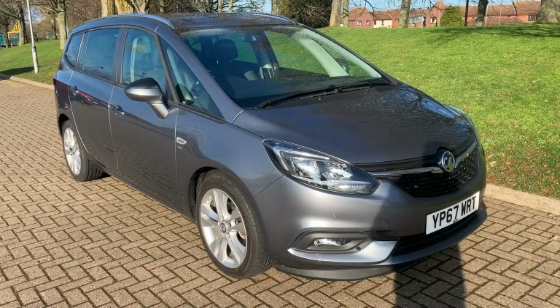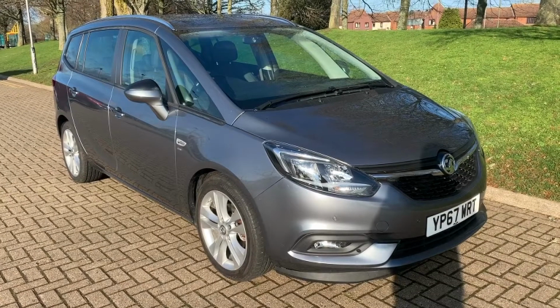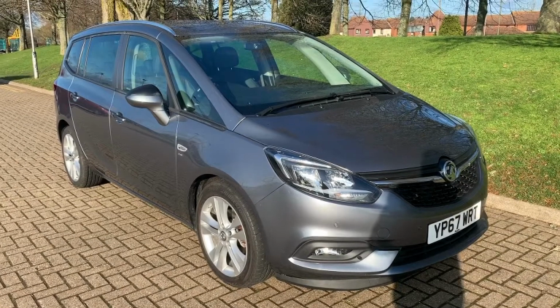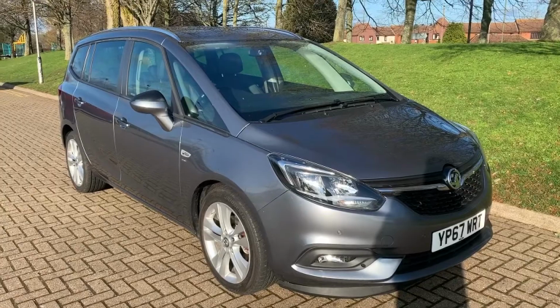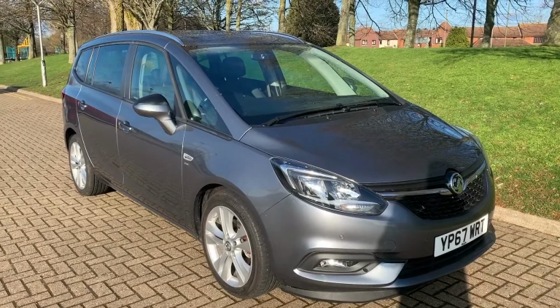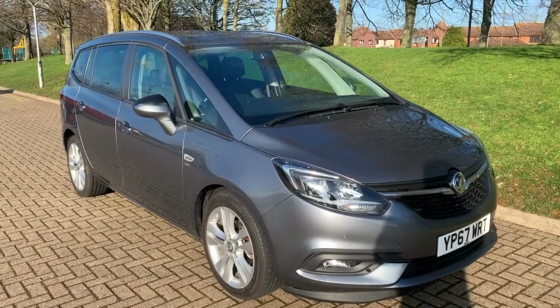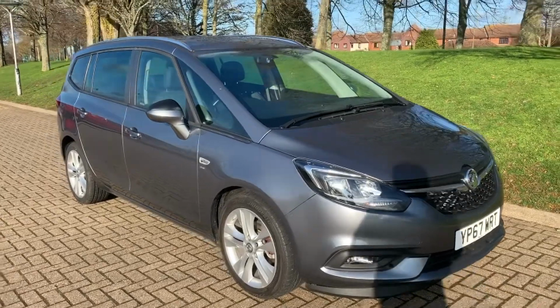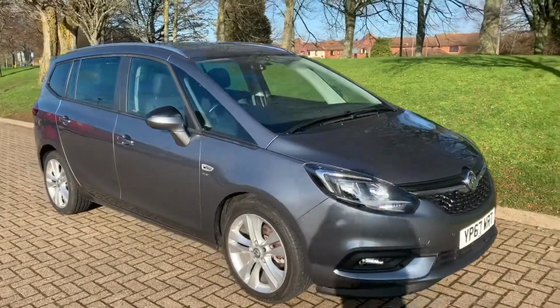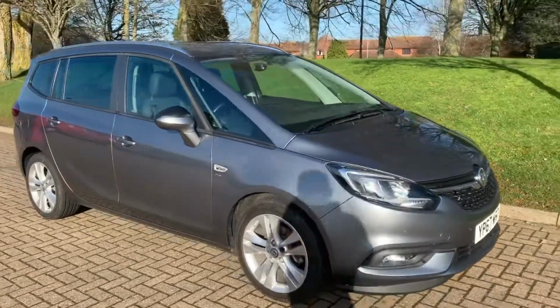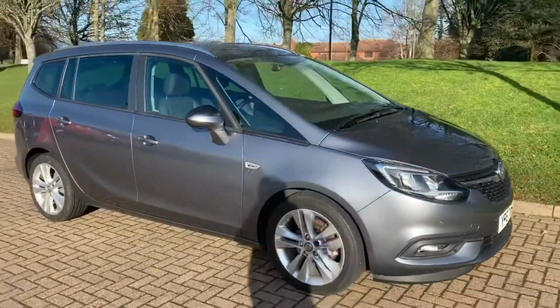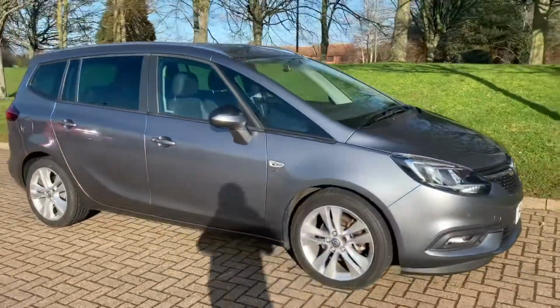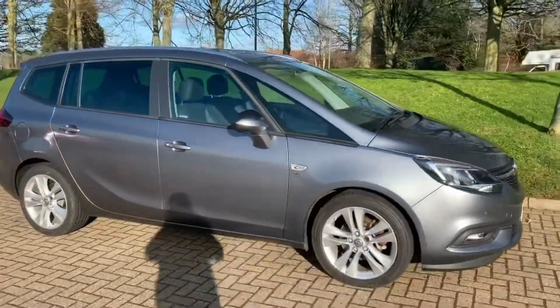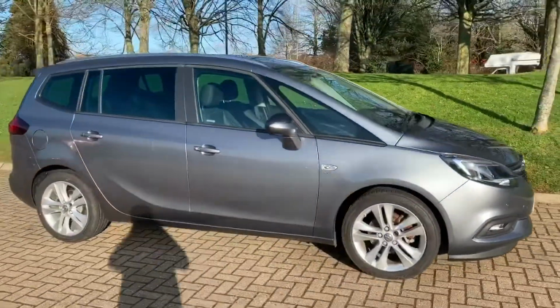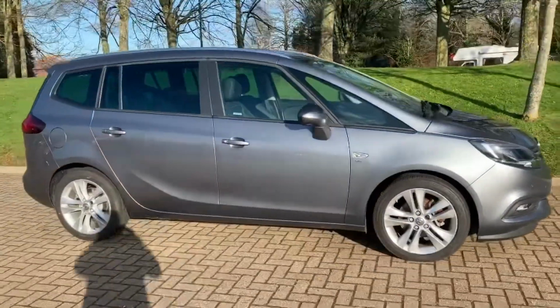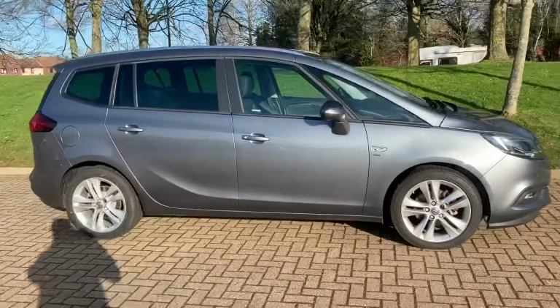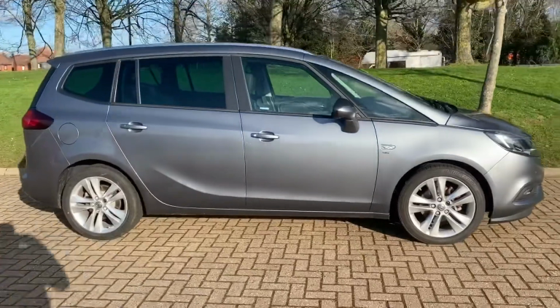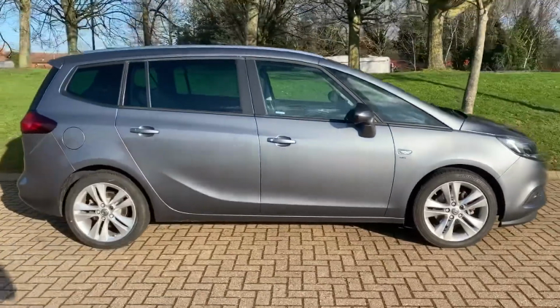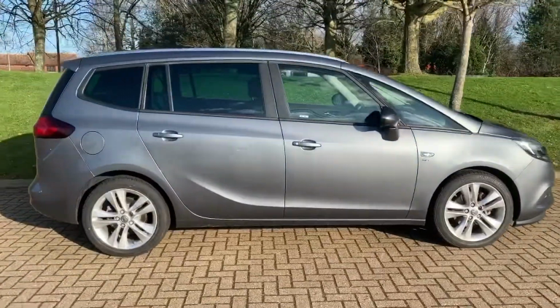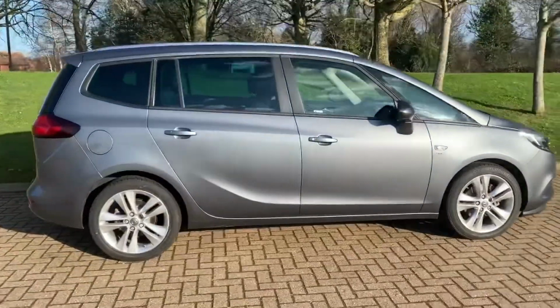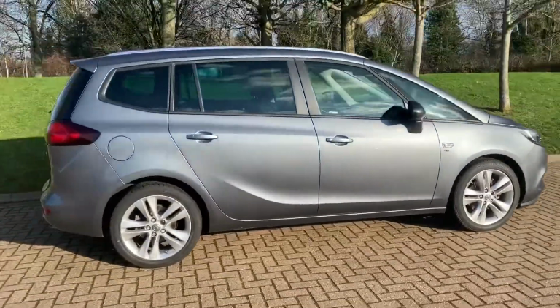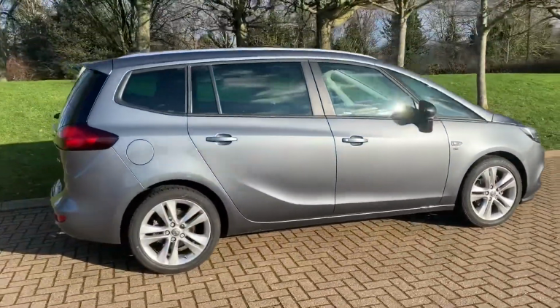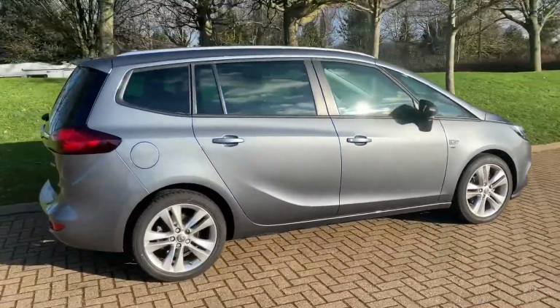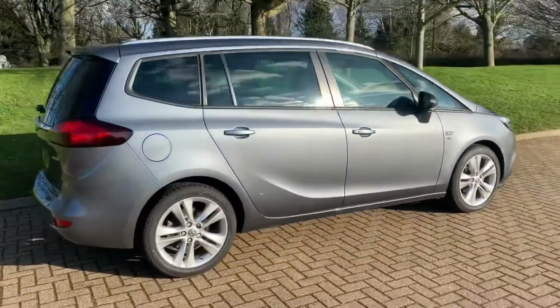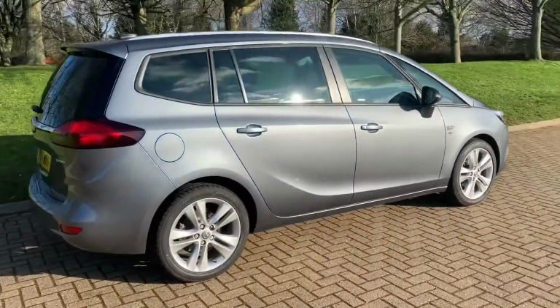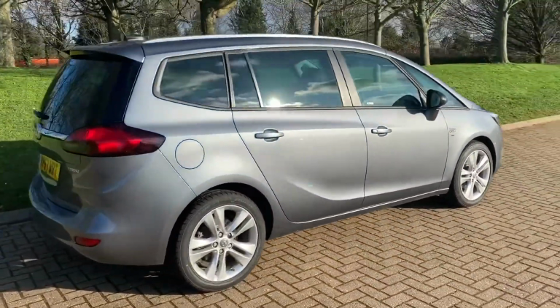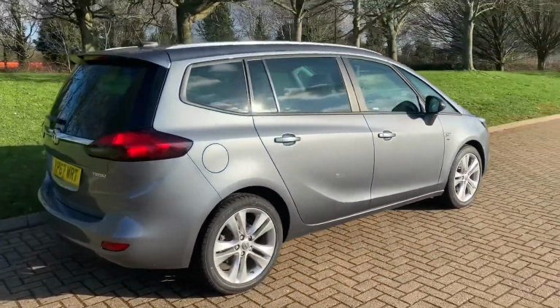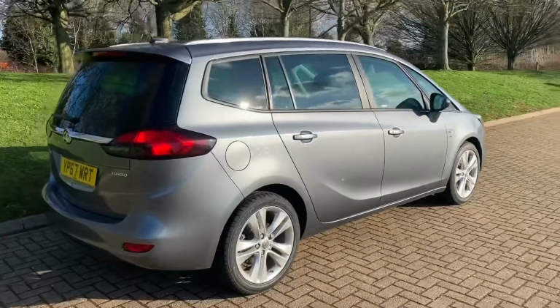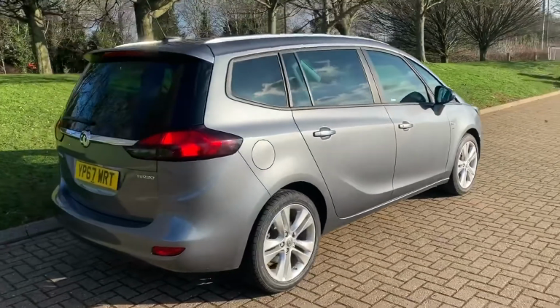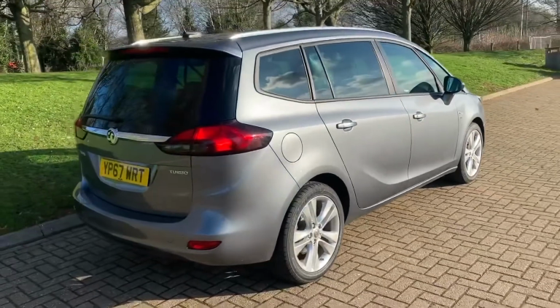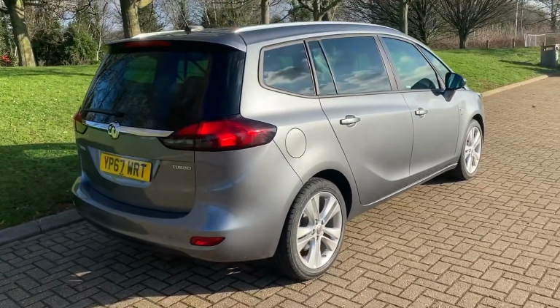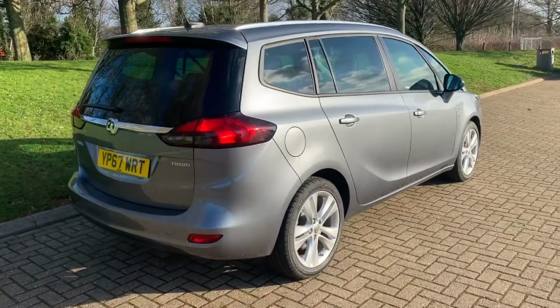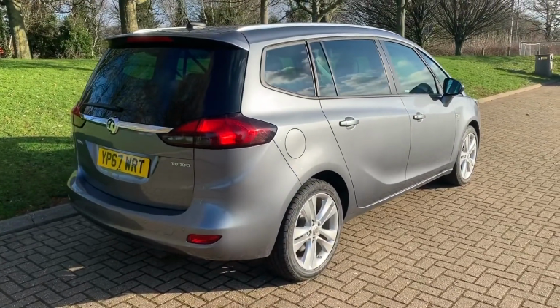Here we have the Vauxhall Zafira on a 67 plate. I'm going to start off by showing you around the outside of the car and then we'll hop in and run through some controls on the inside. From the outside you can see it's a five-door car with alloy wheels.